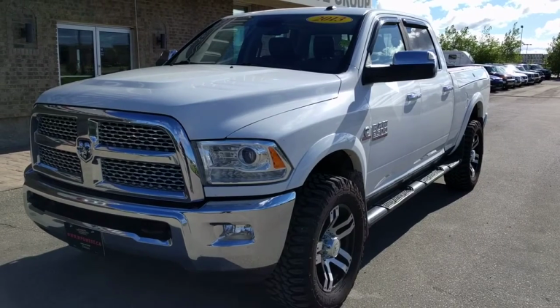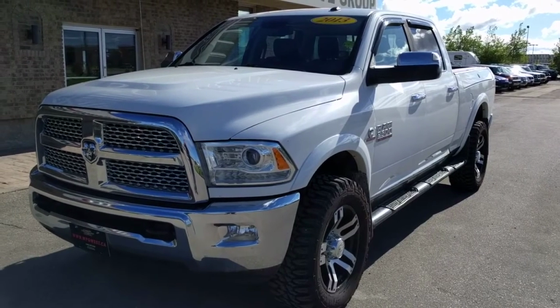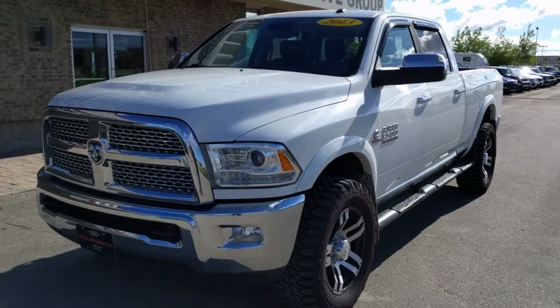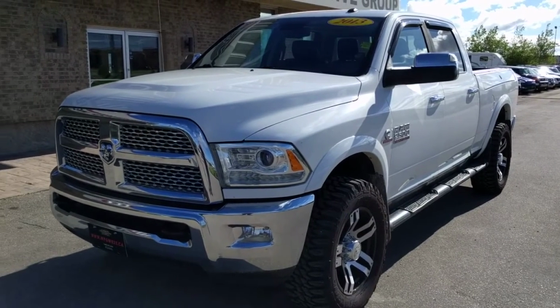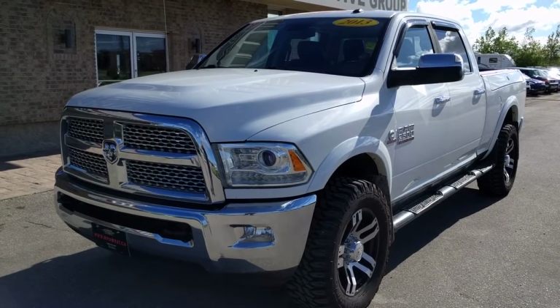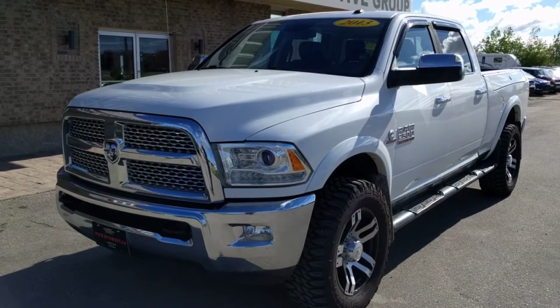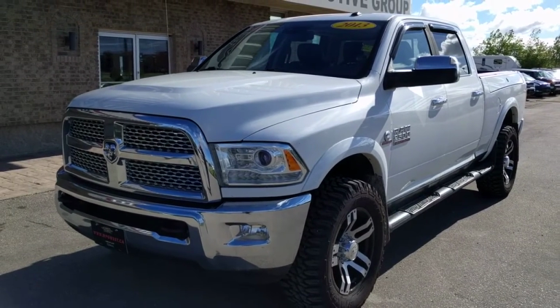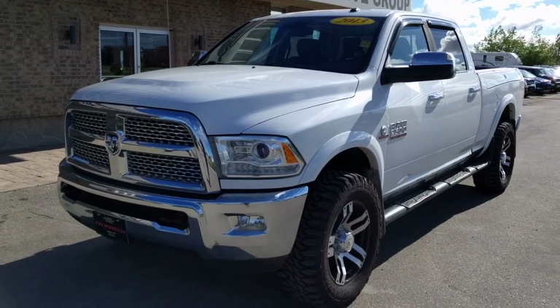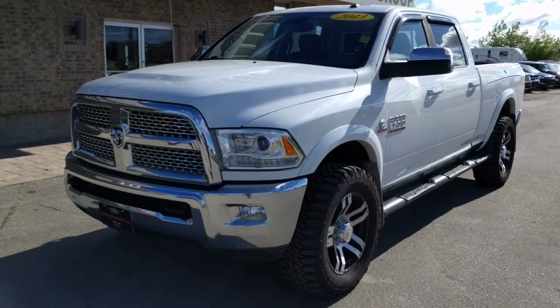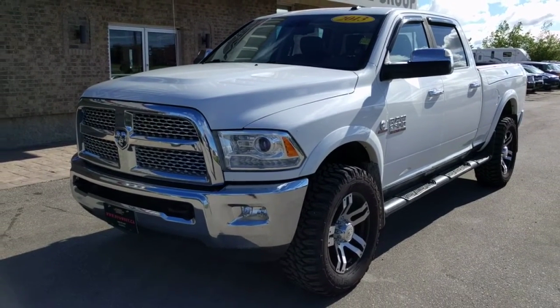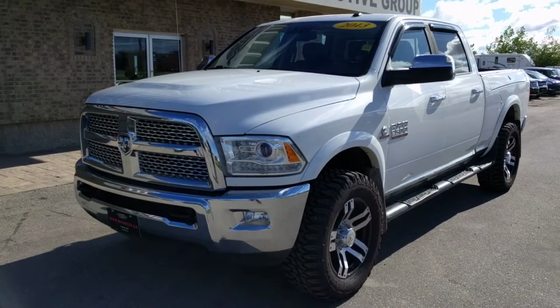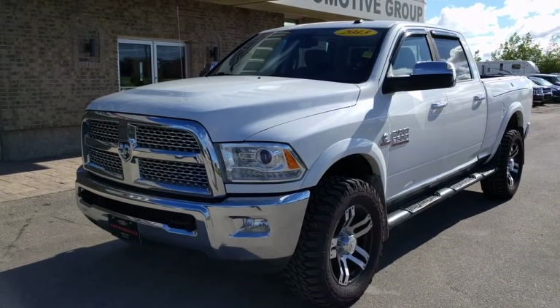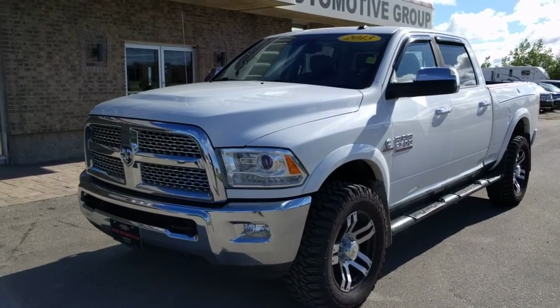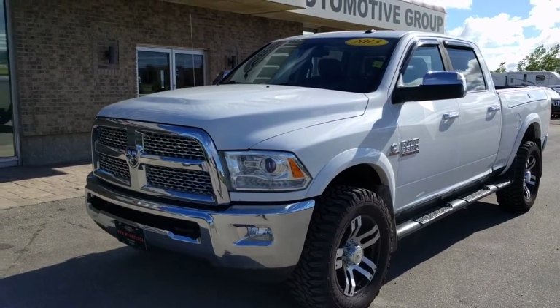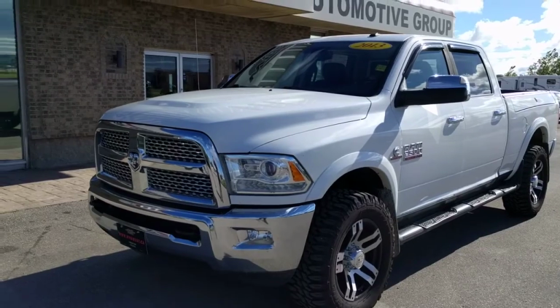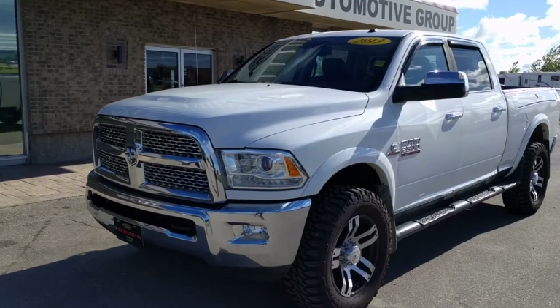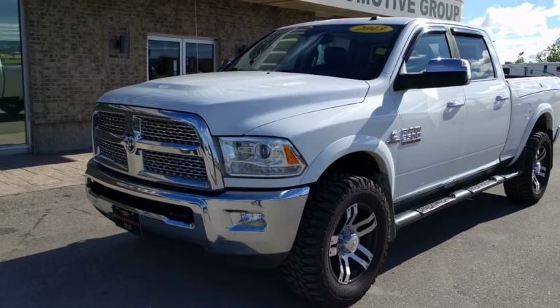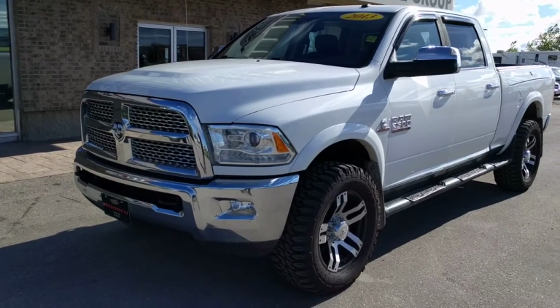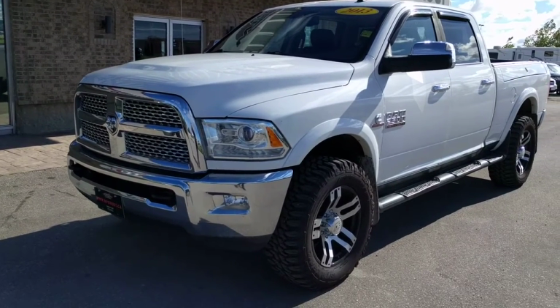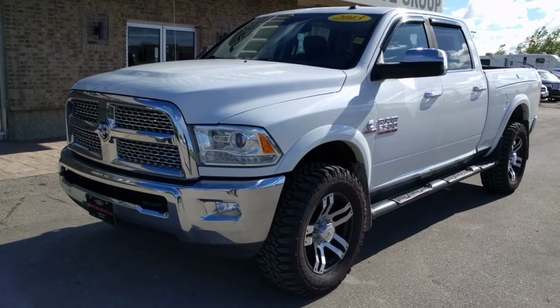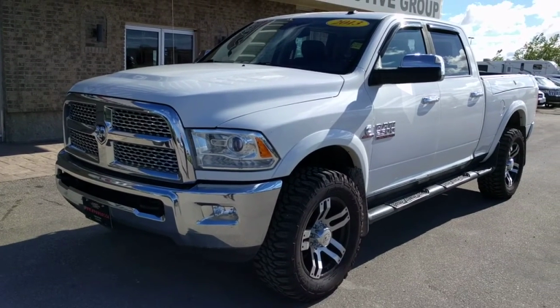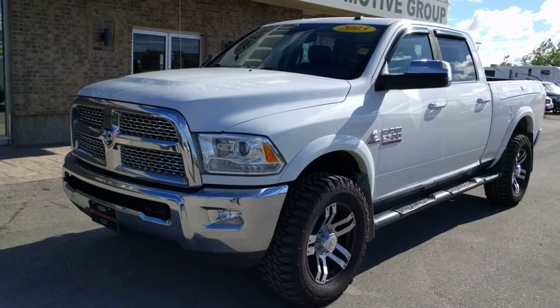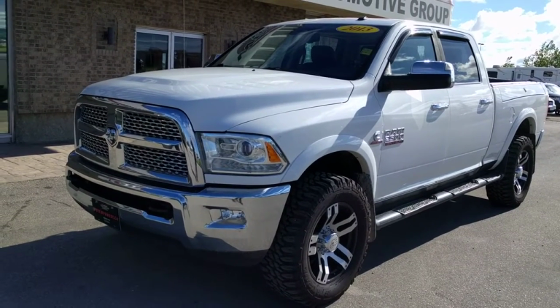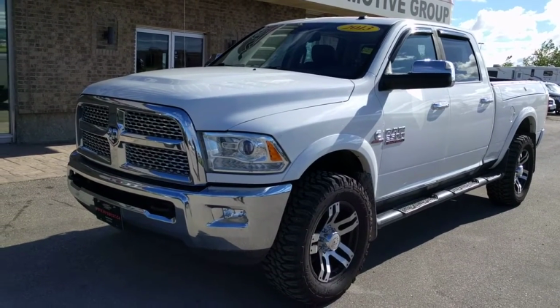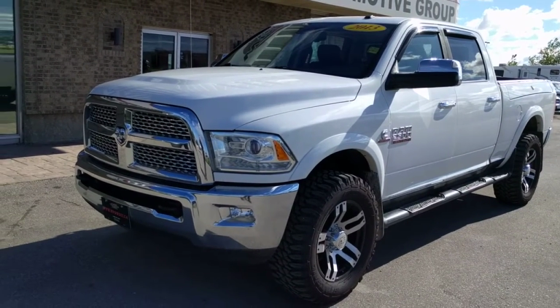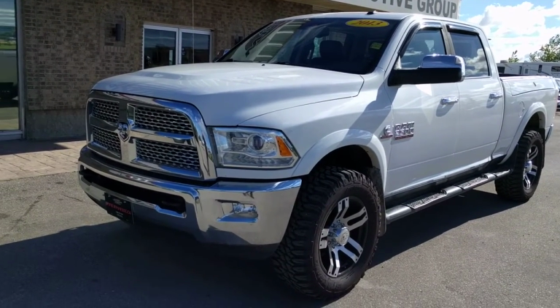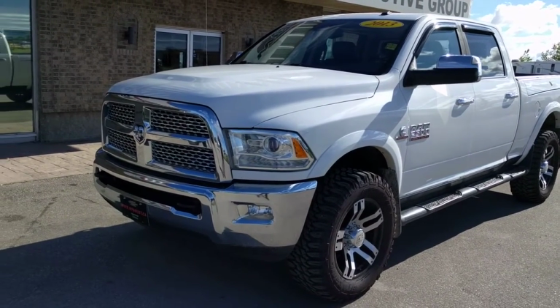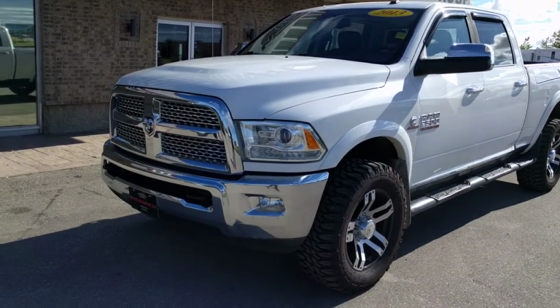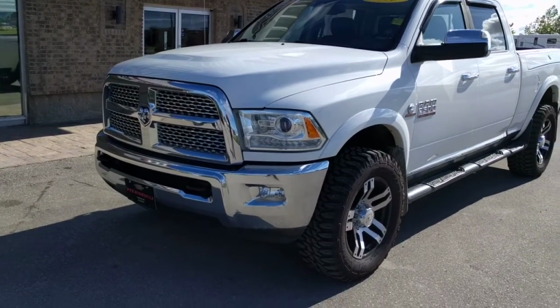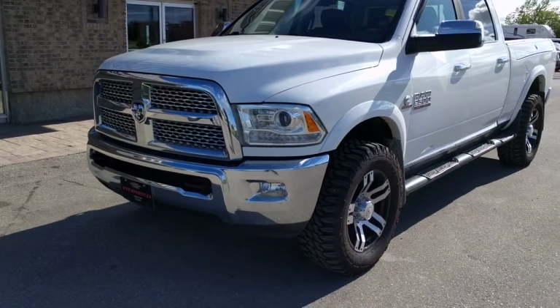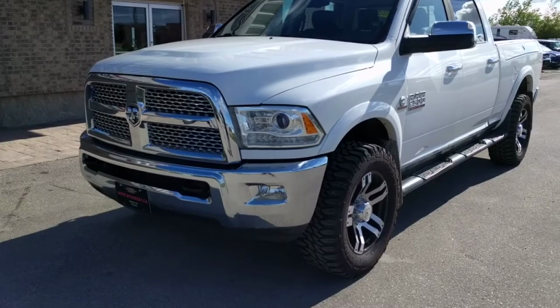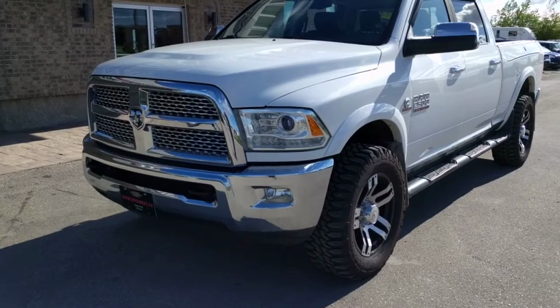Hello again everybody, Brogan McDowell your Country Connection here at Winnipeg West. Today I have a beauty — a 2013 Ram 2500 paired up with a Cummins powertrain.